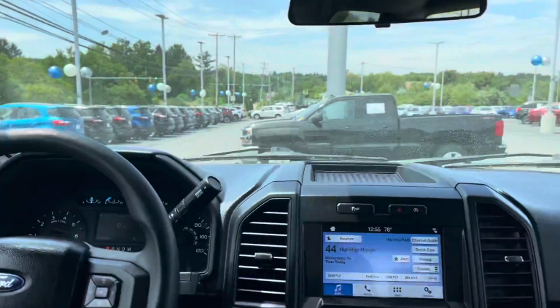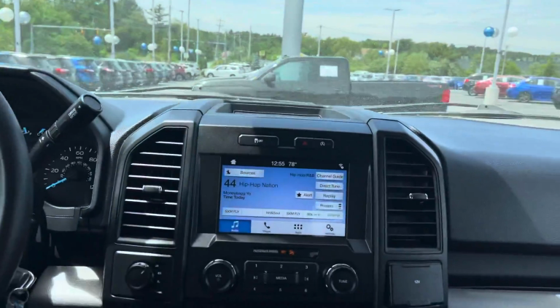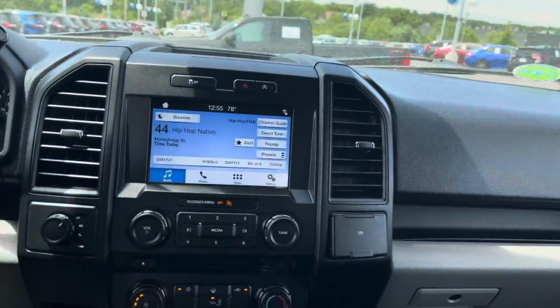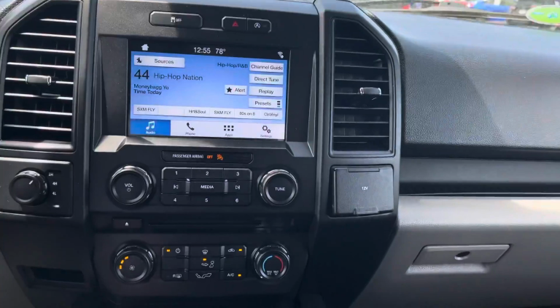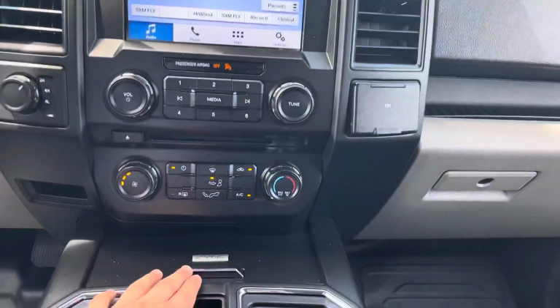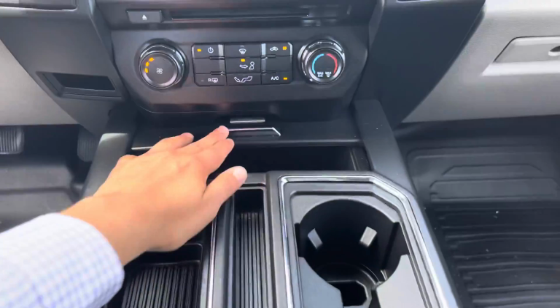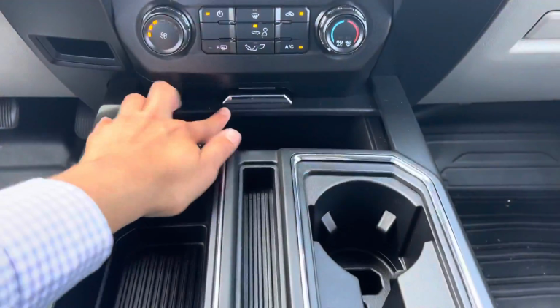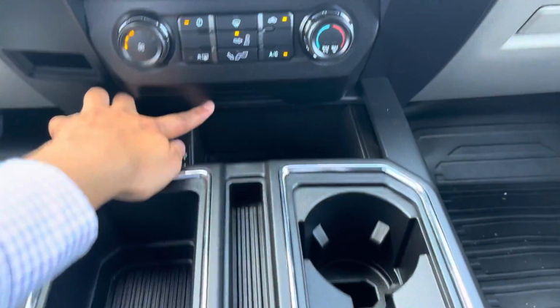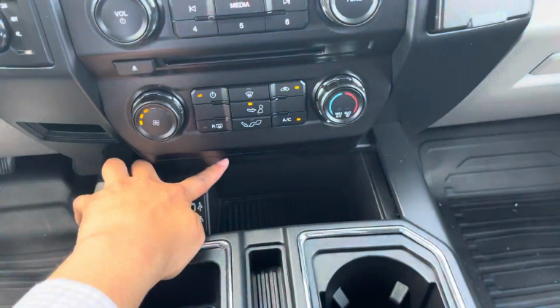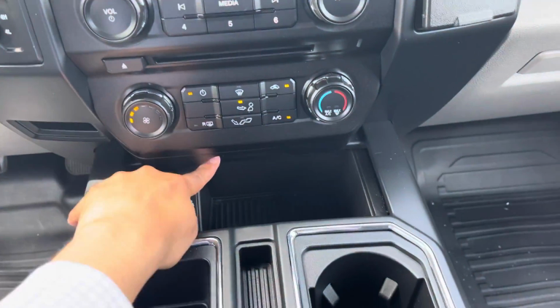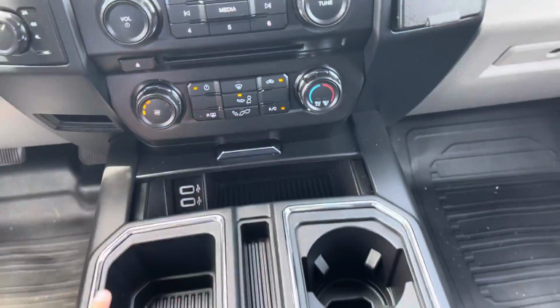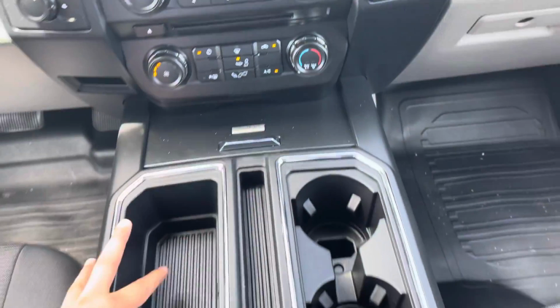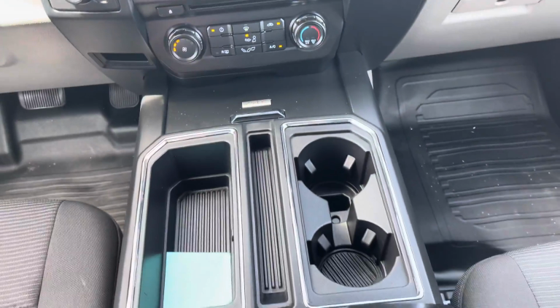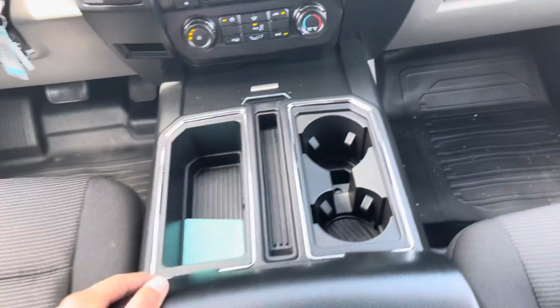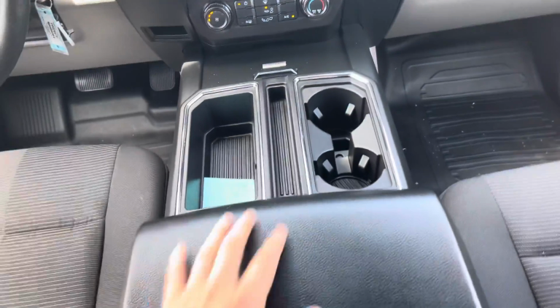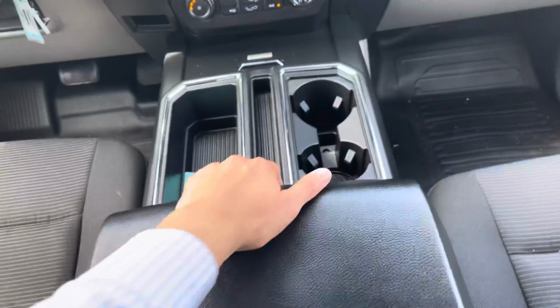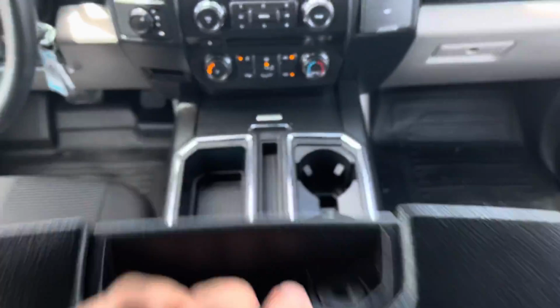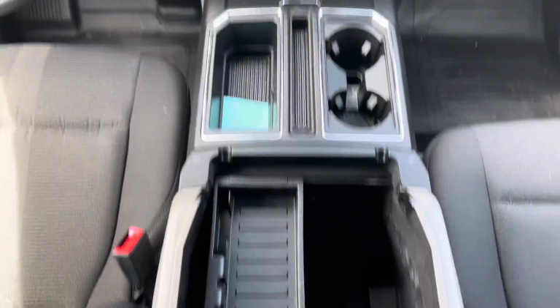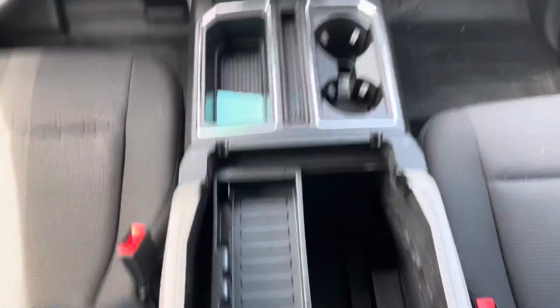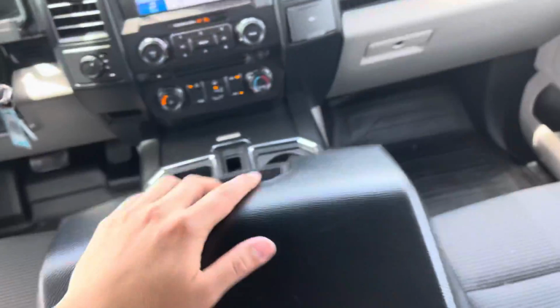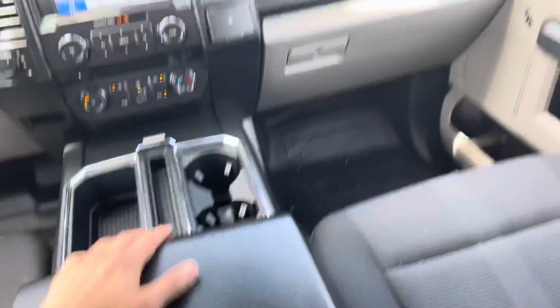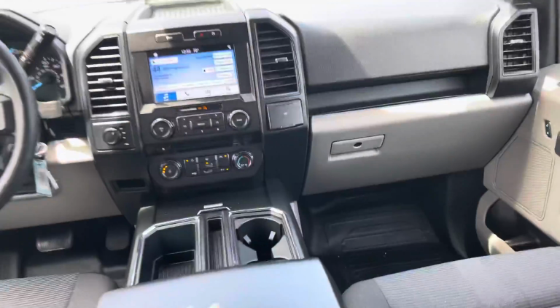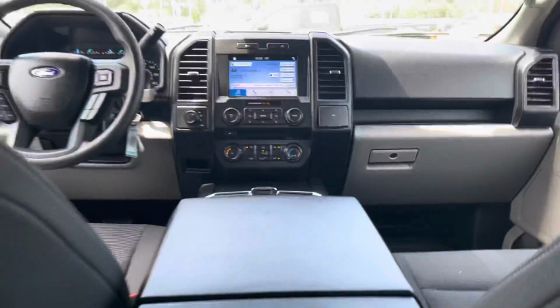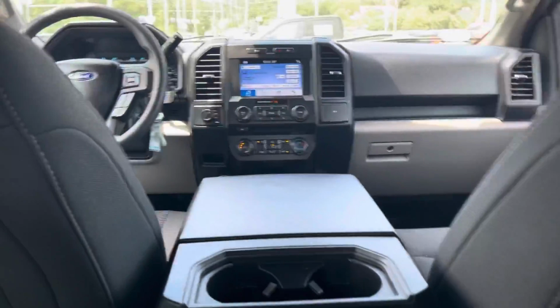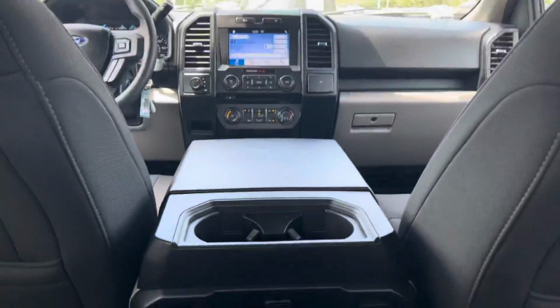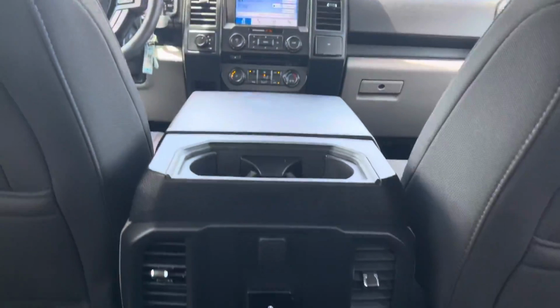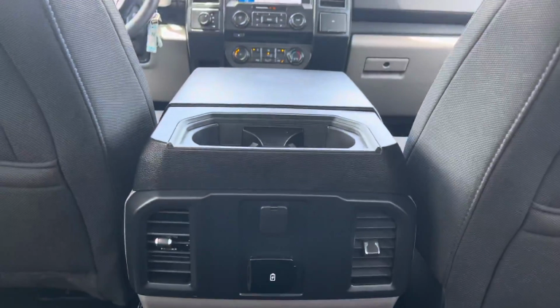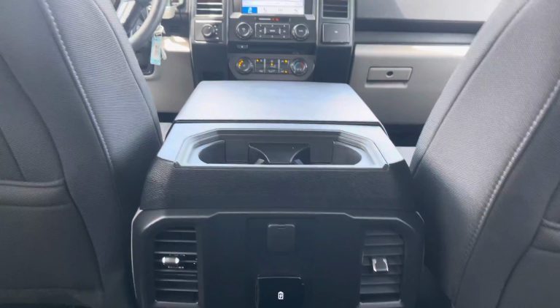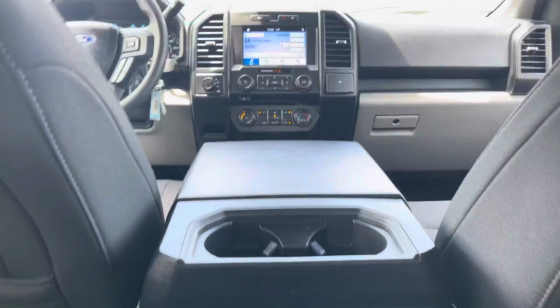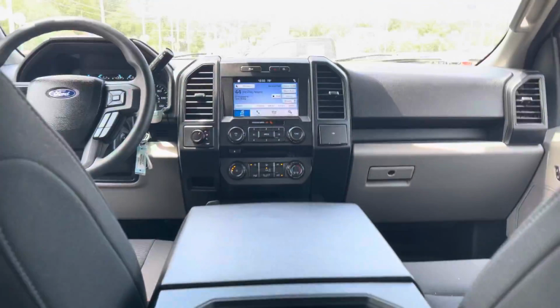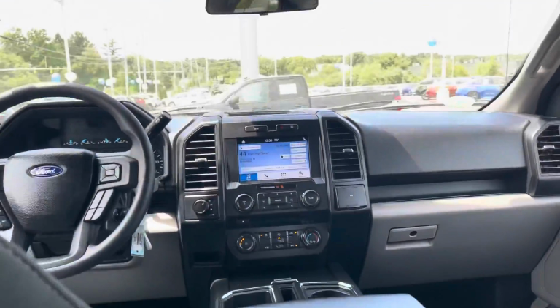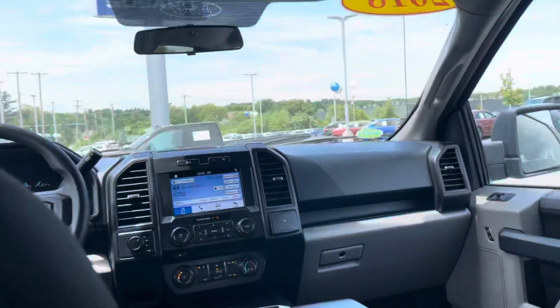It's a really spacious cabin. We've got some storage in there, USB ports as well, cup holders, more storage, and two cup holders in the back with AC vents — a really, really comfortable cabin.